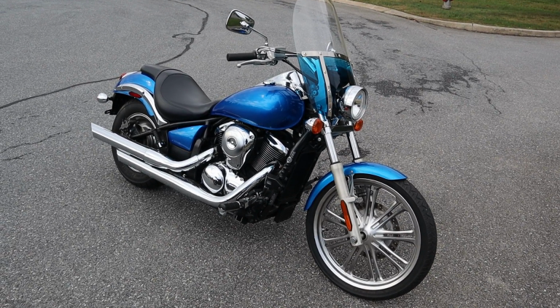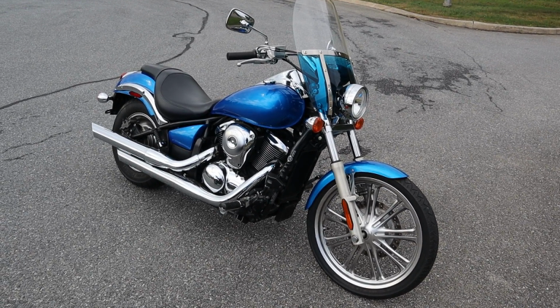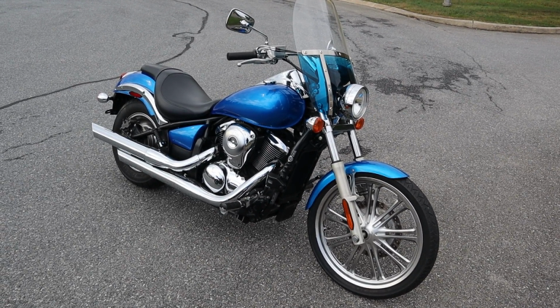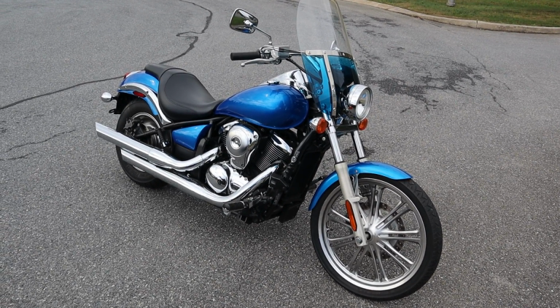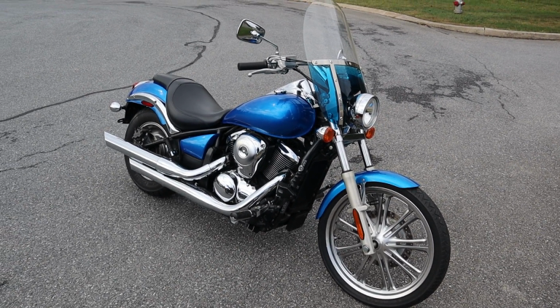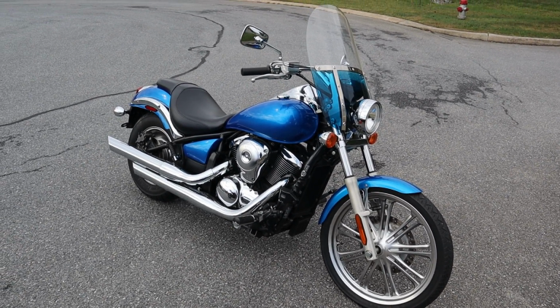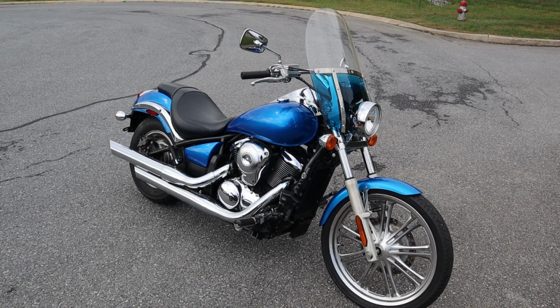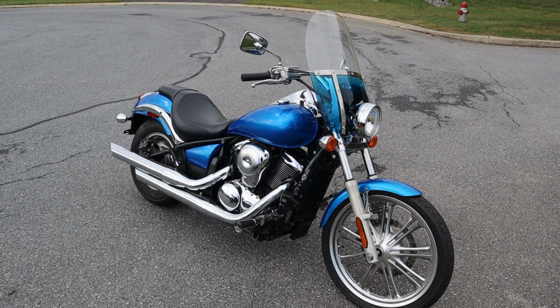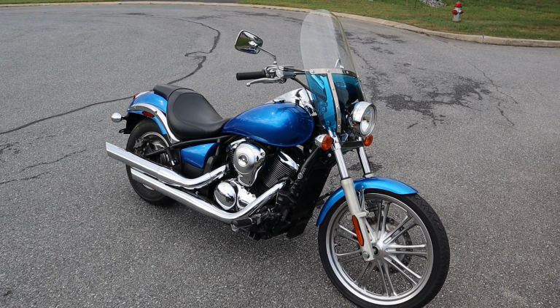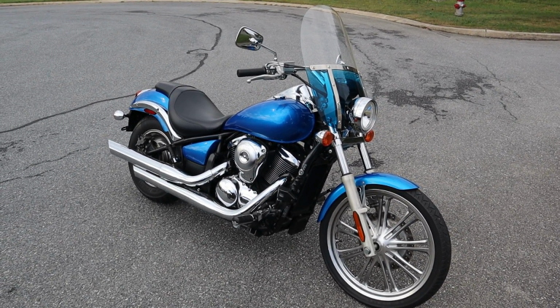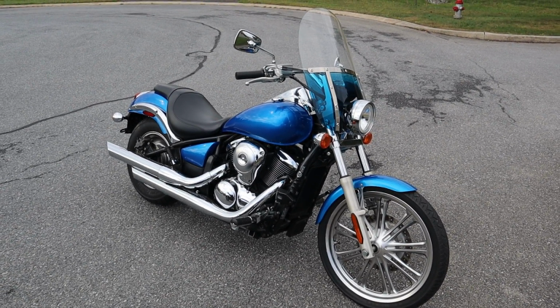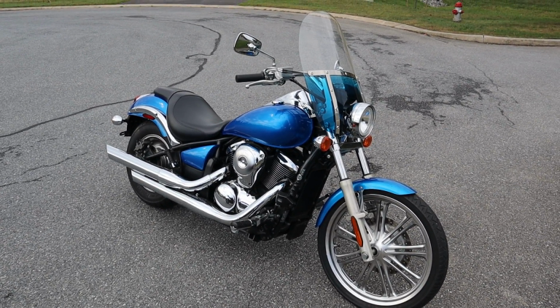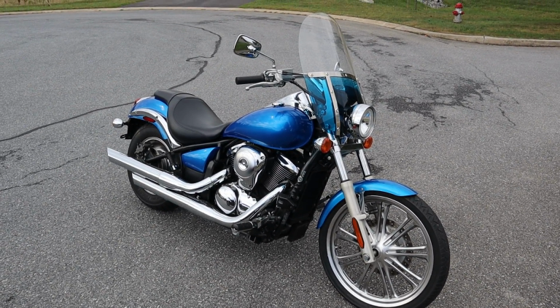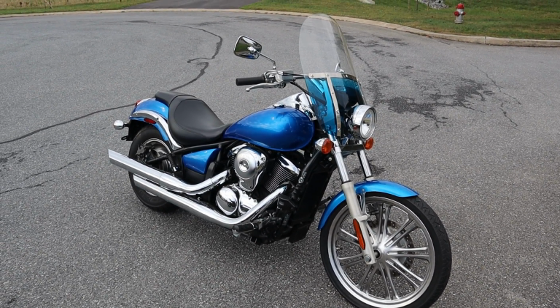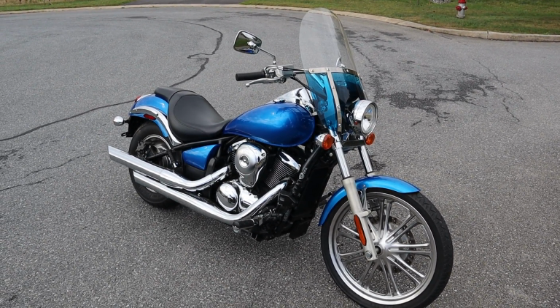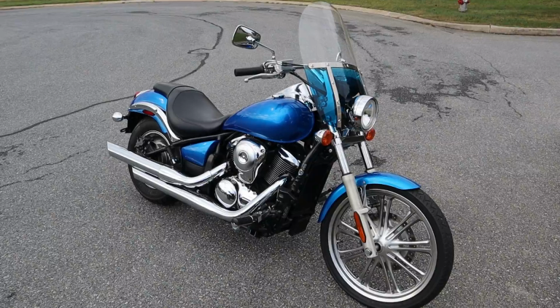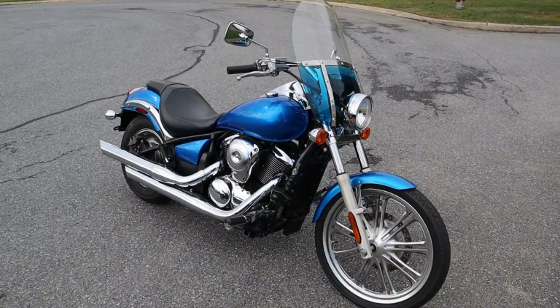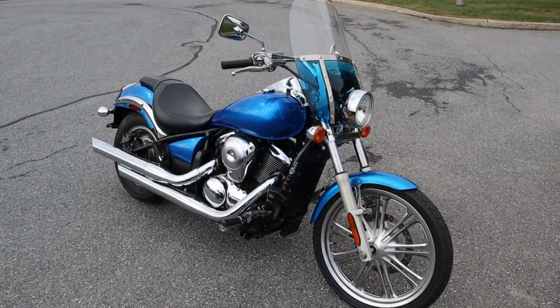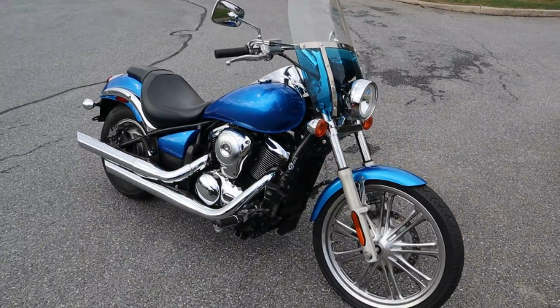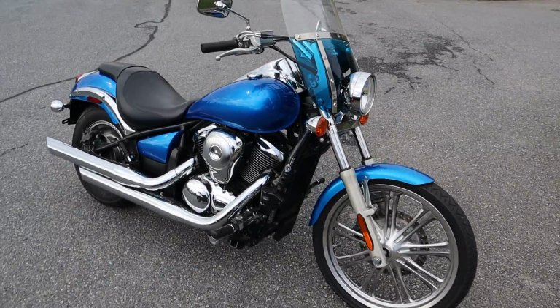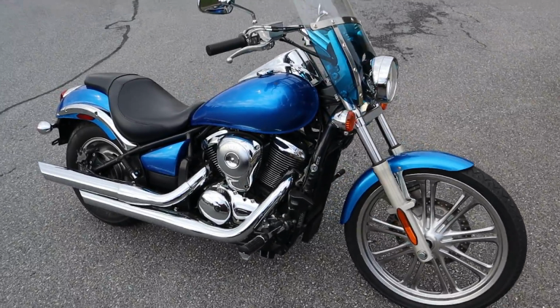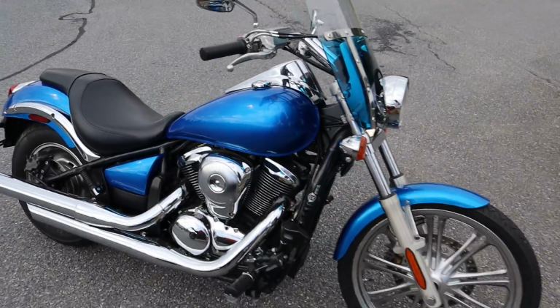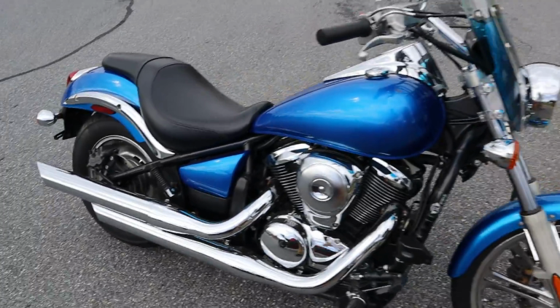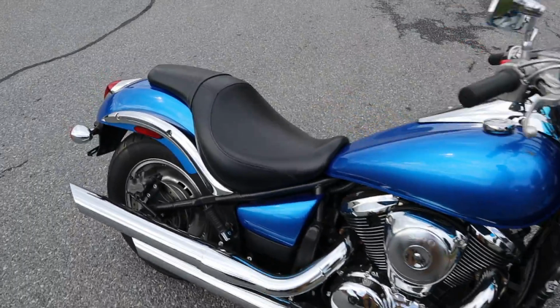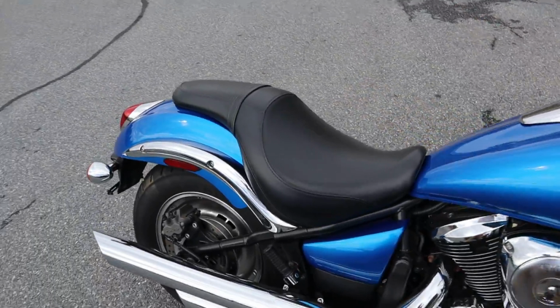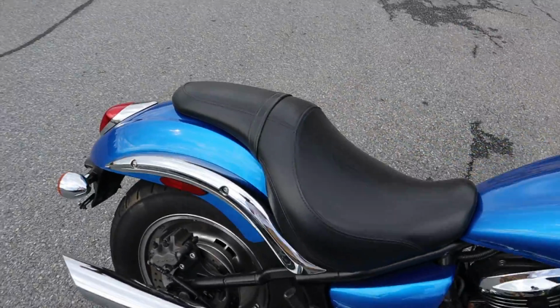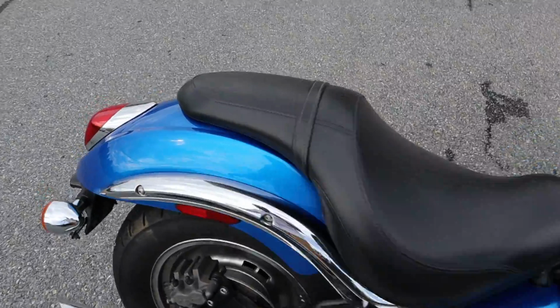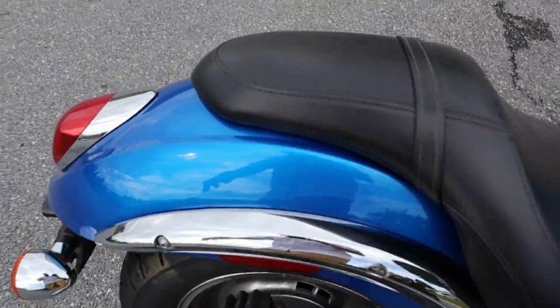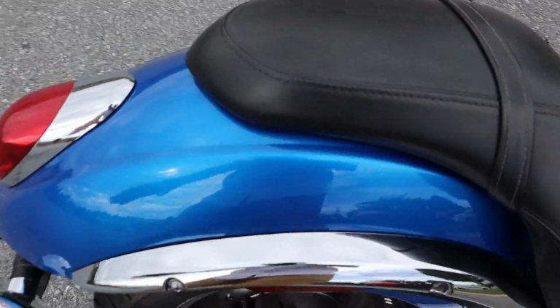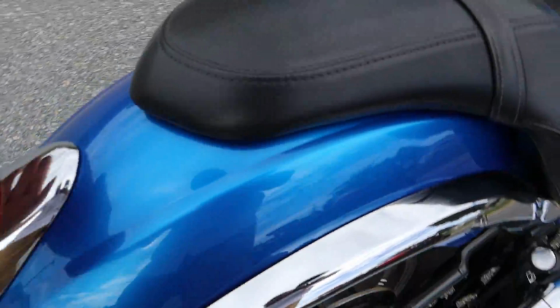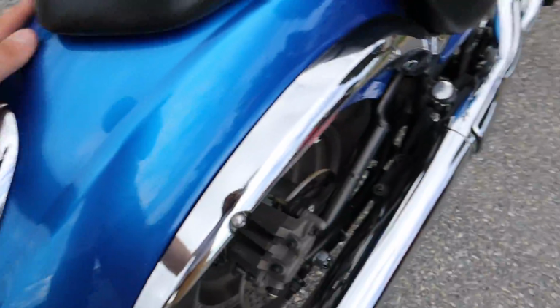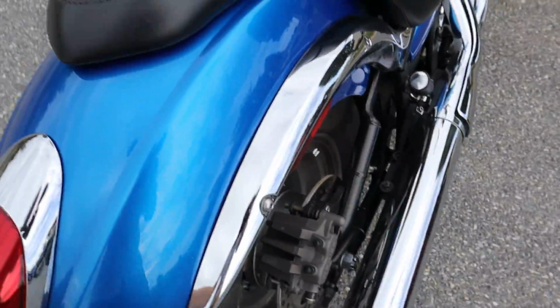What's up guys, Caleb from SRKCycles.com and you're looking at a 2009 Vulcan 900. This bike's got pretty low miles on it. Let's do the walk around here.